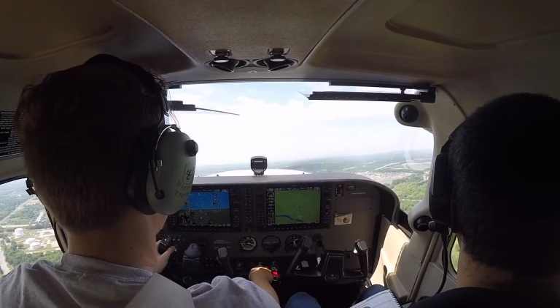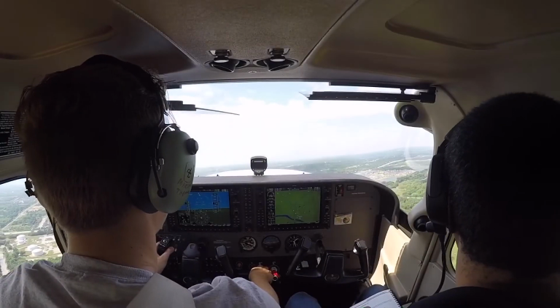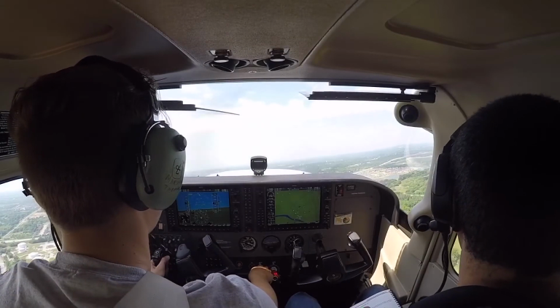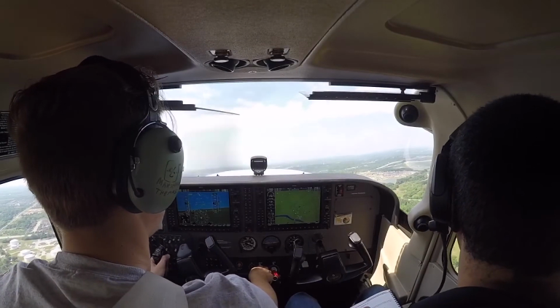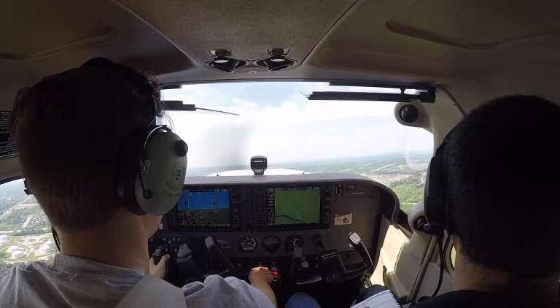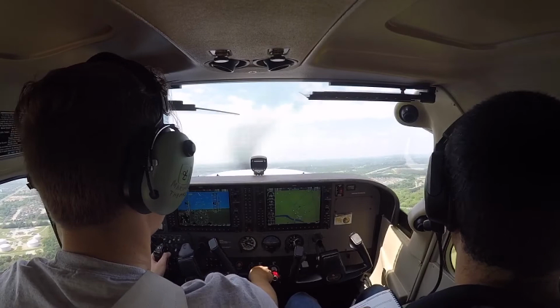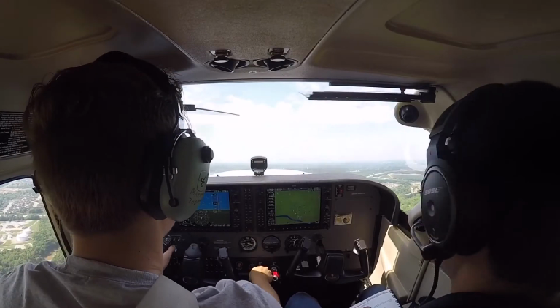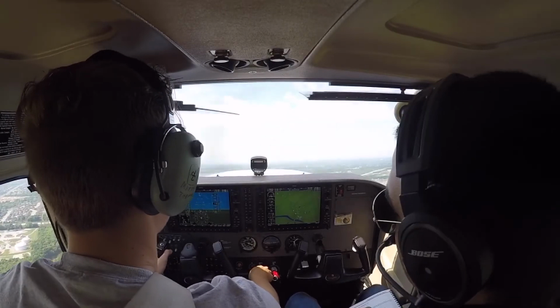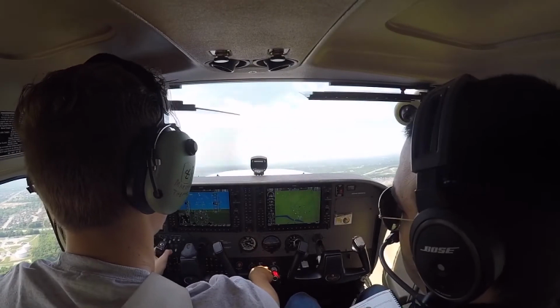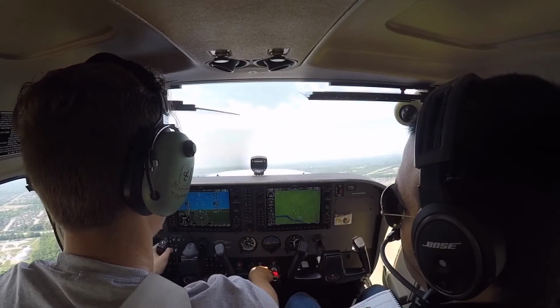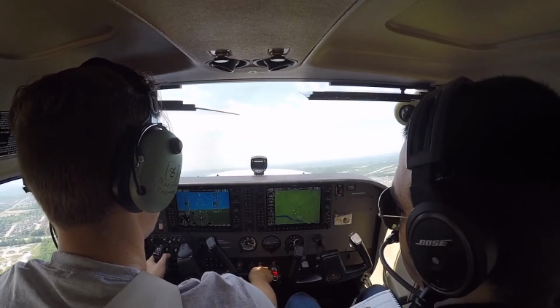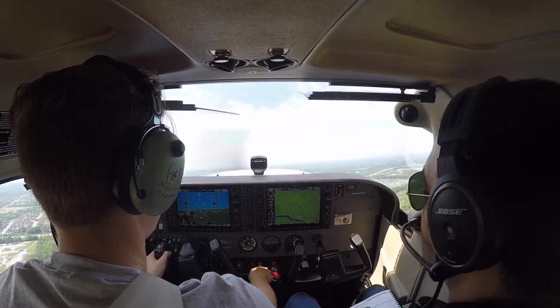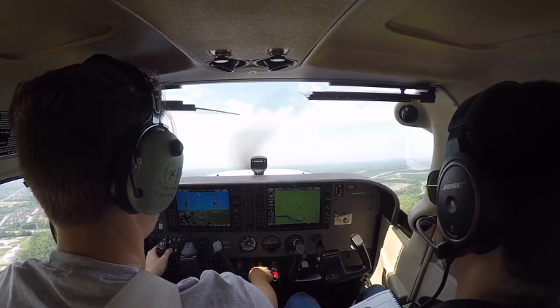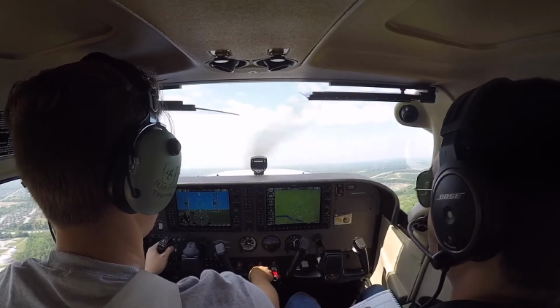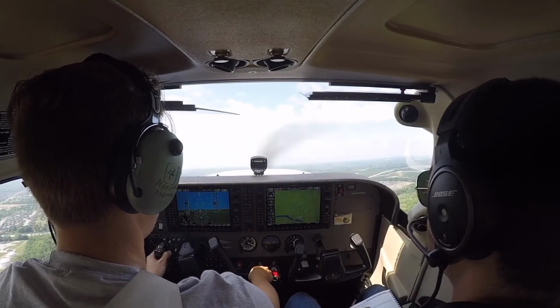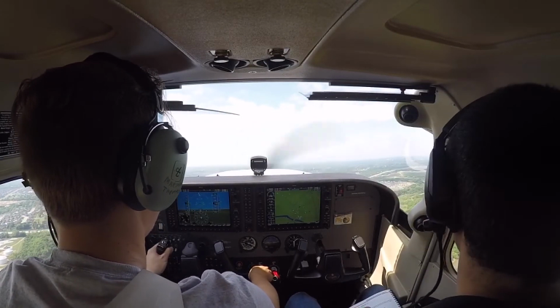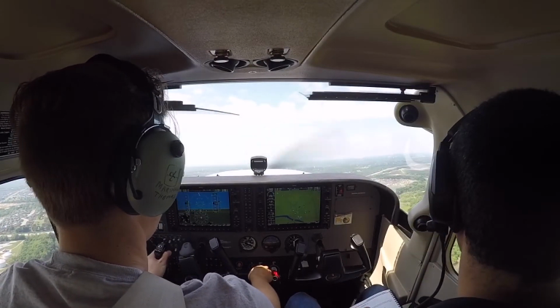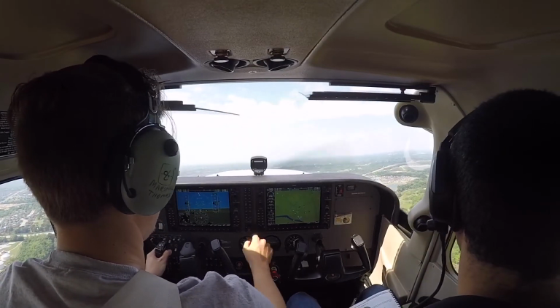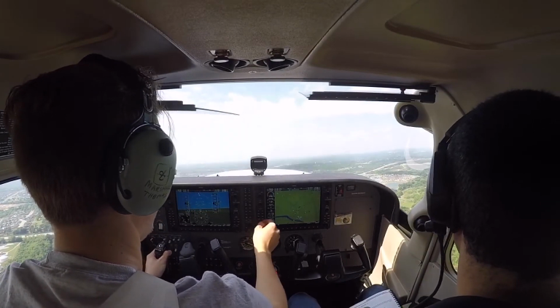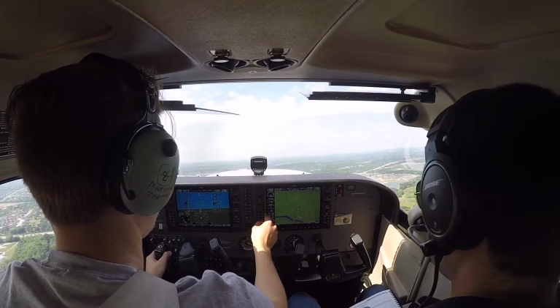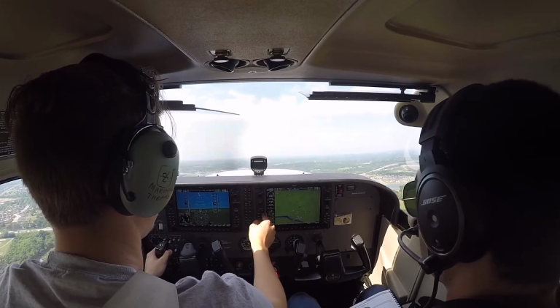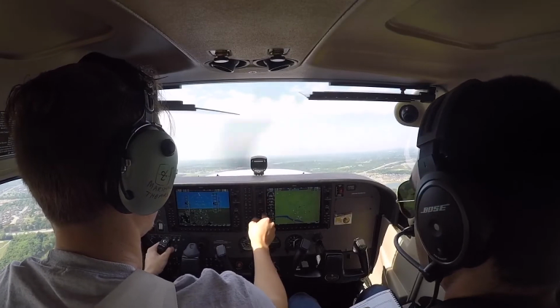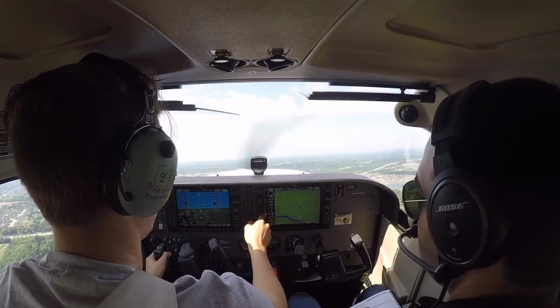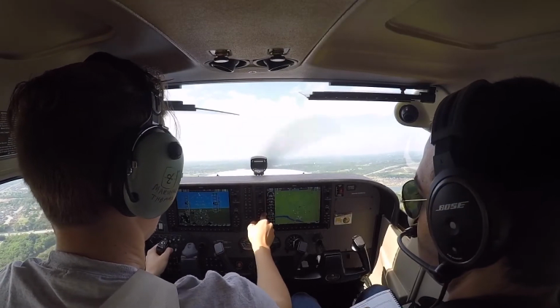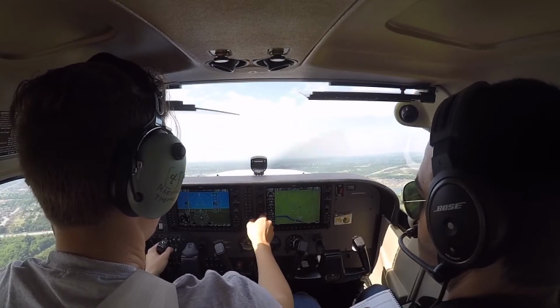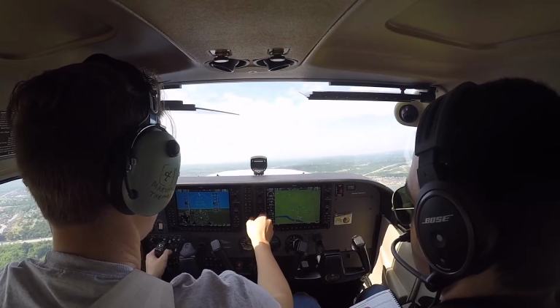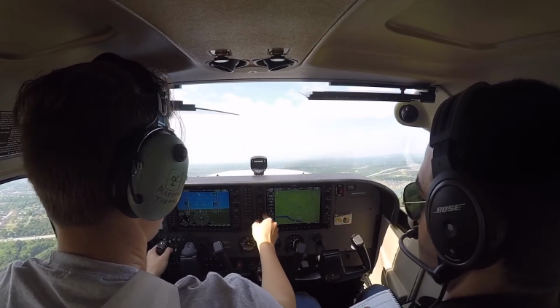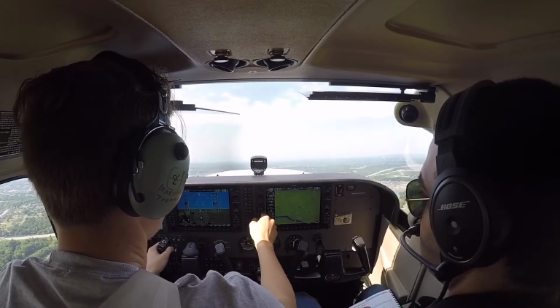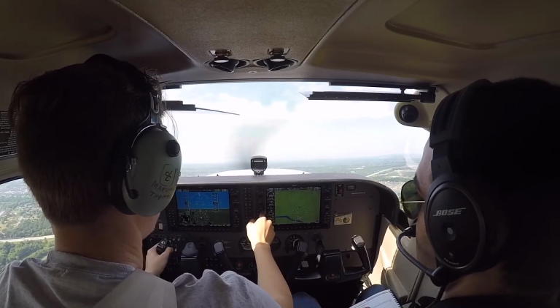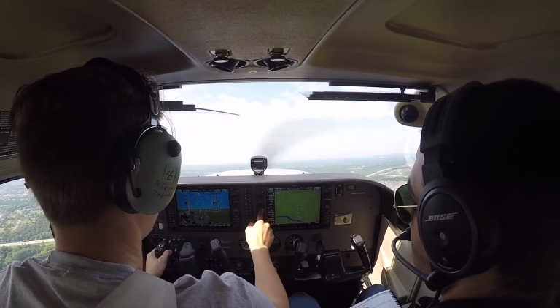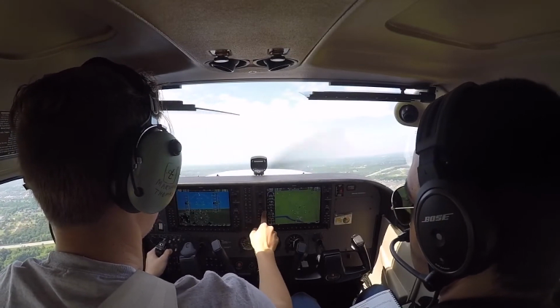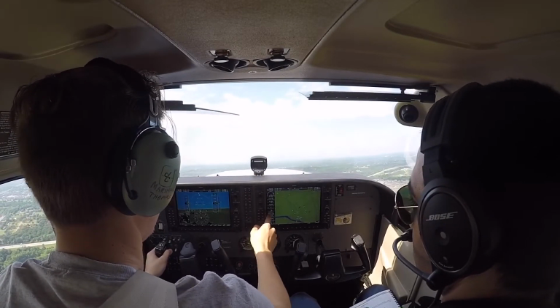Alright, show me that you can set up the autopilot to fly this heading and continue the climb for you. Okay, we got our heading bug up here. 2500, so let's put flight director on.